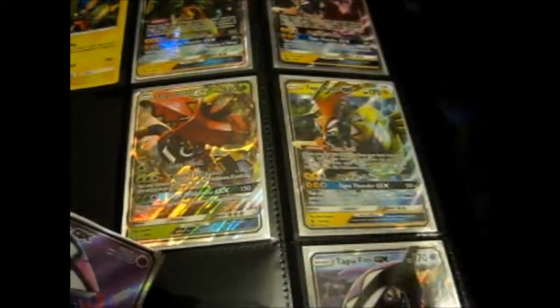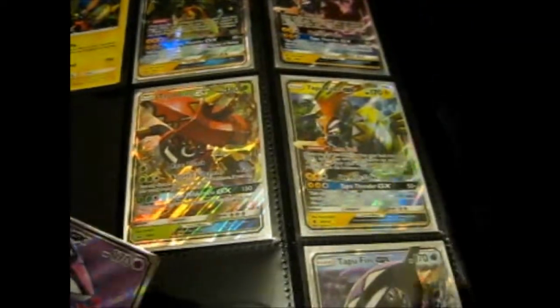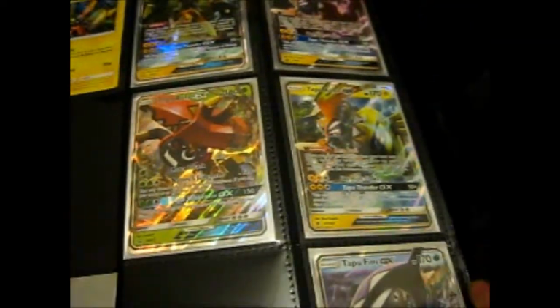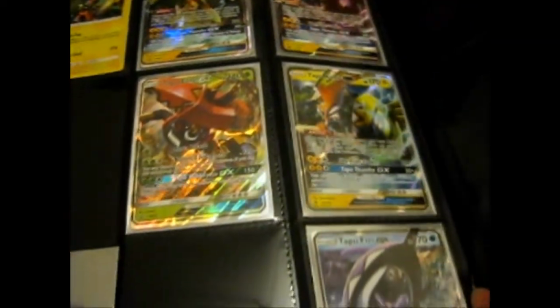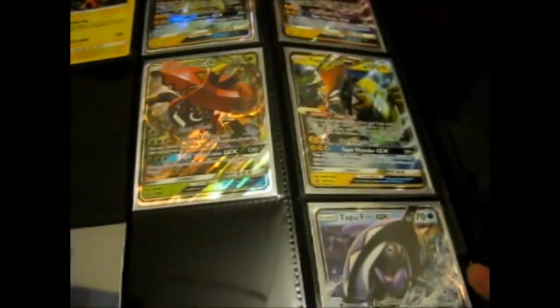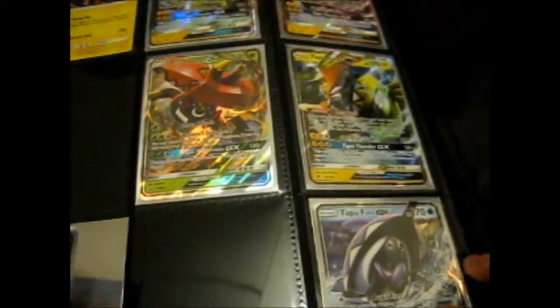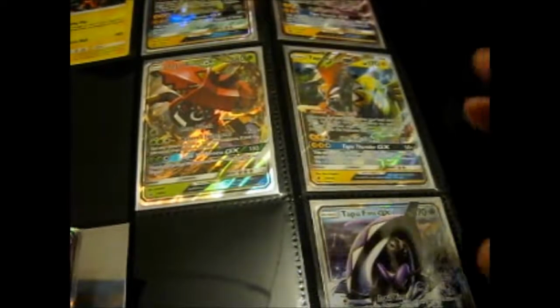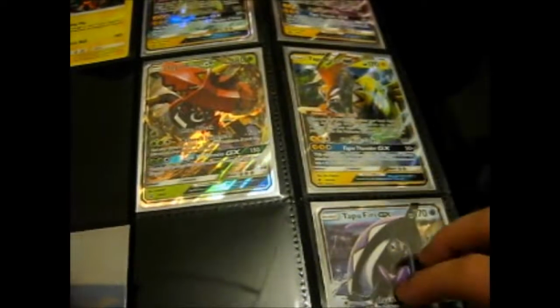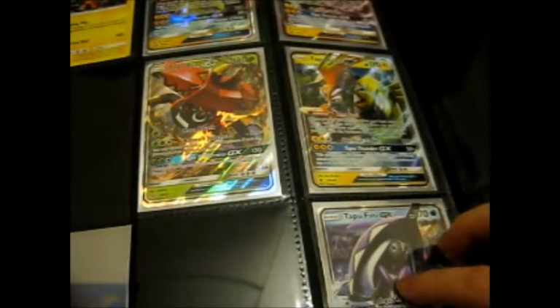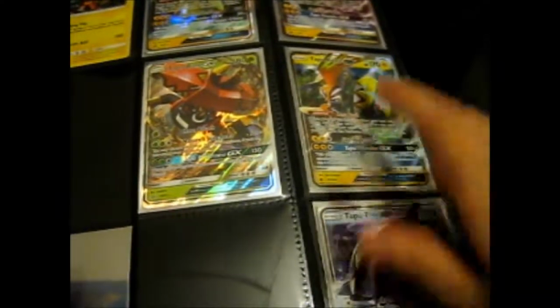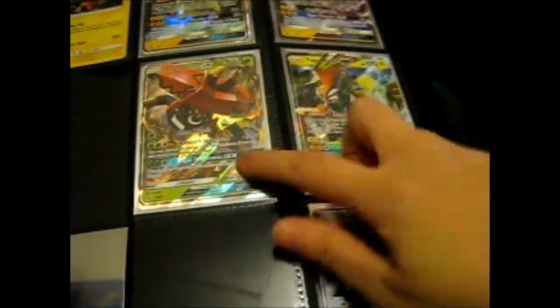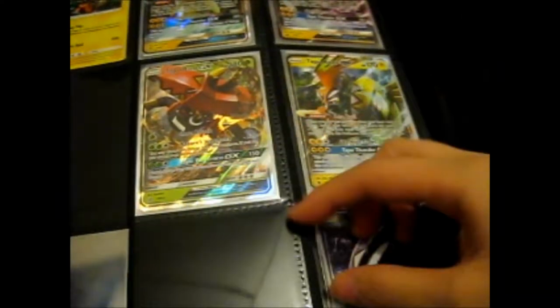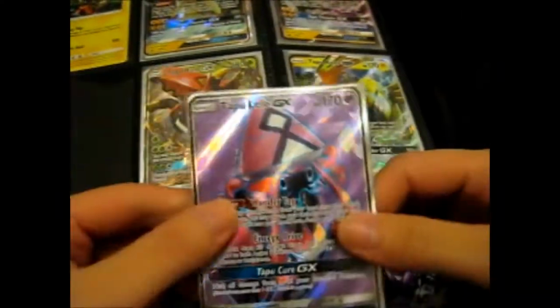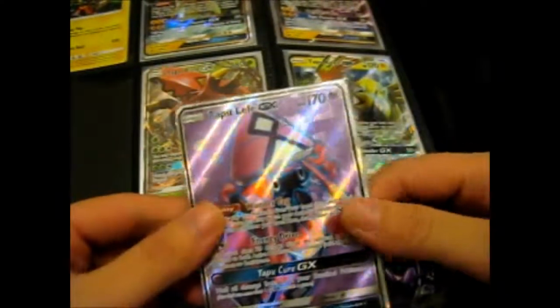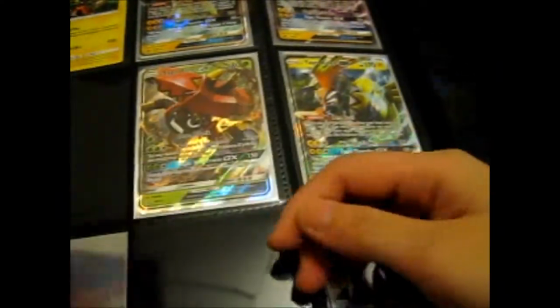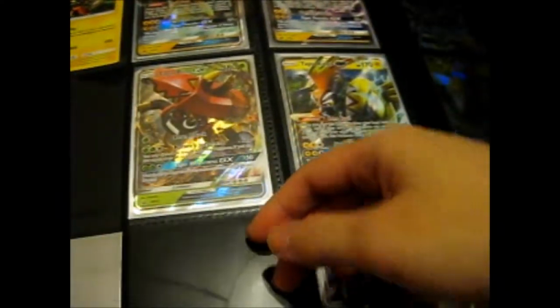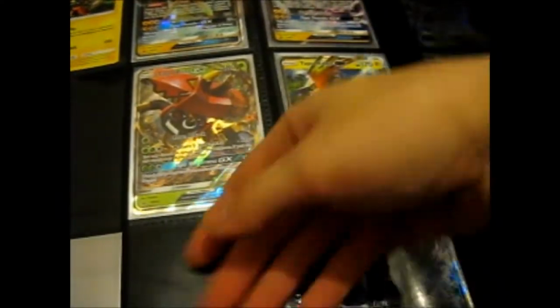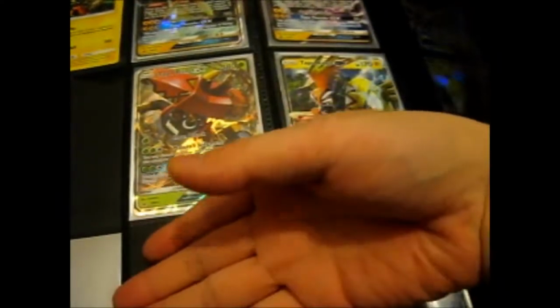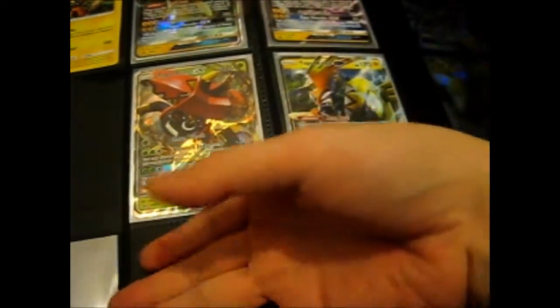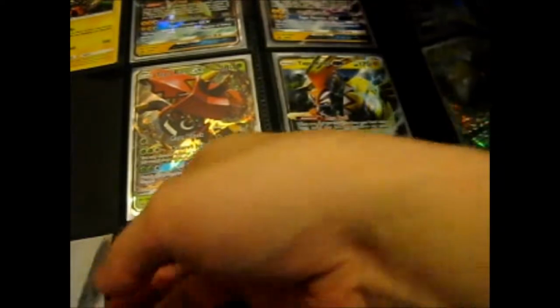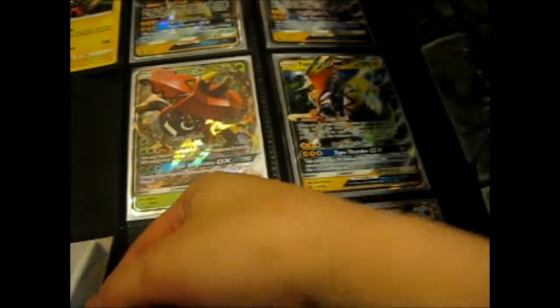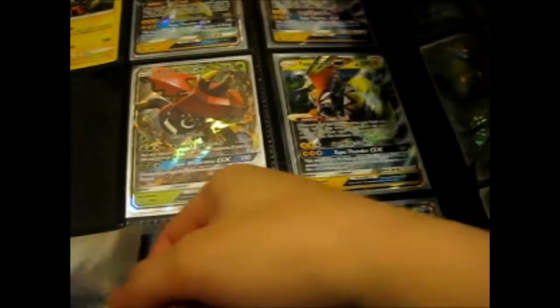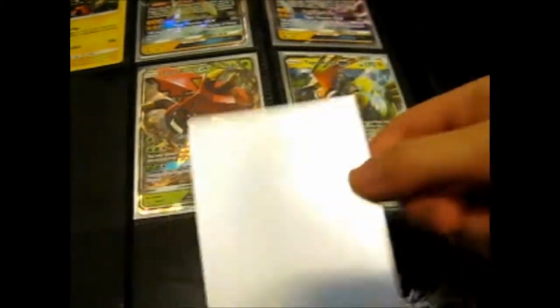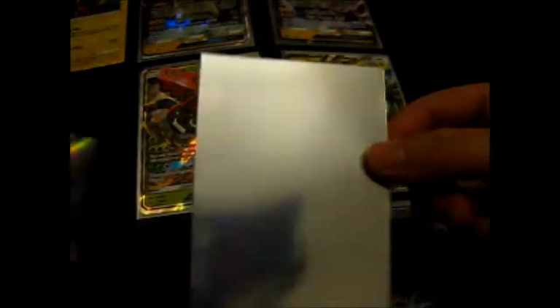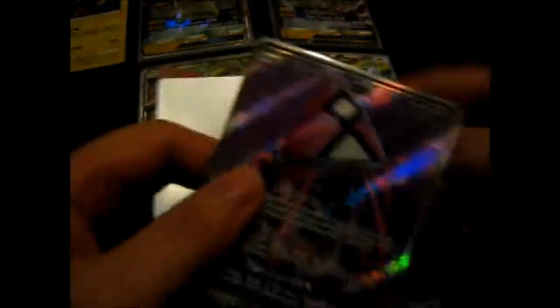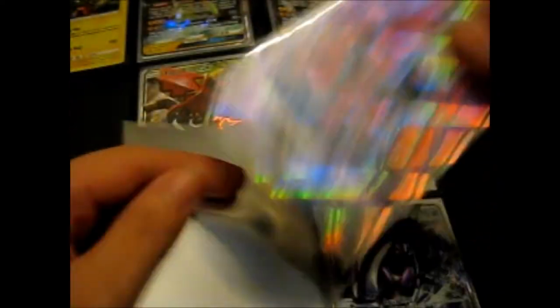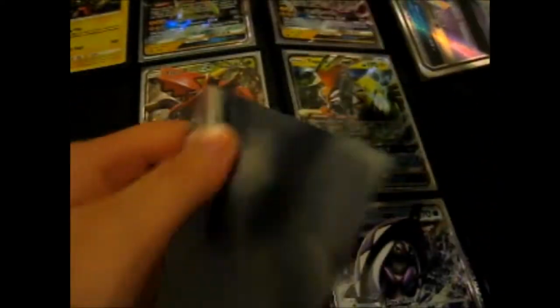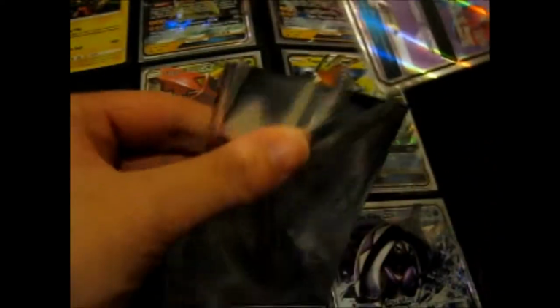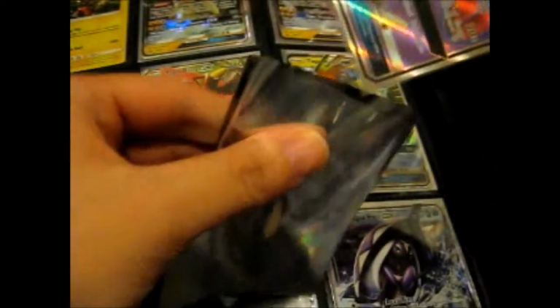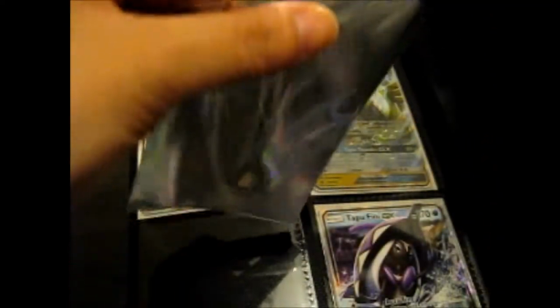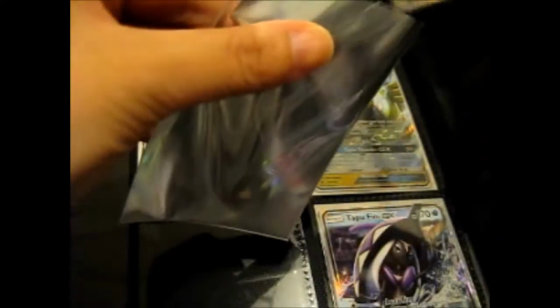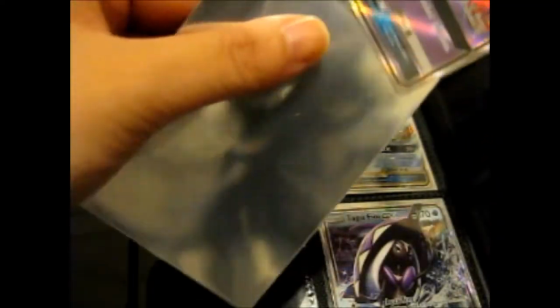Let me put this in my legendary folder — the Eevee Ultra Pro binder. So, near the back of my folio, these are my Tapu cards. I had the others and was only missing this one, so I set aside a sleeve for it.